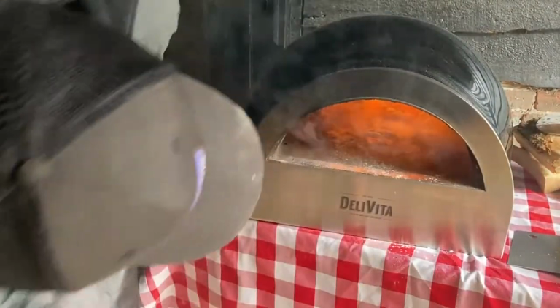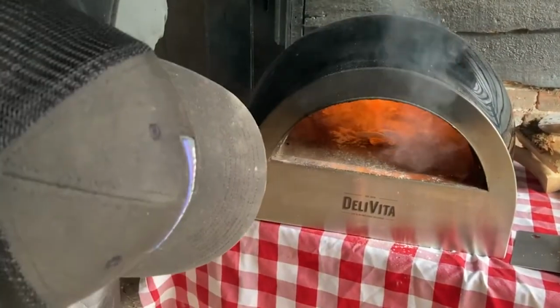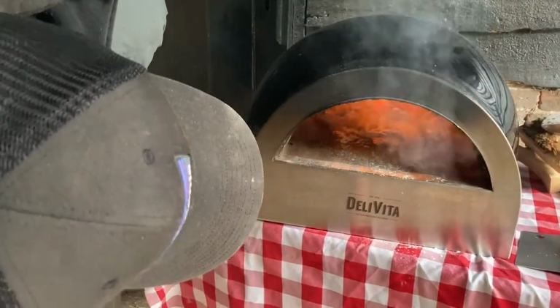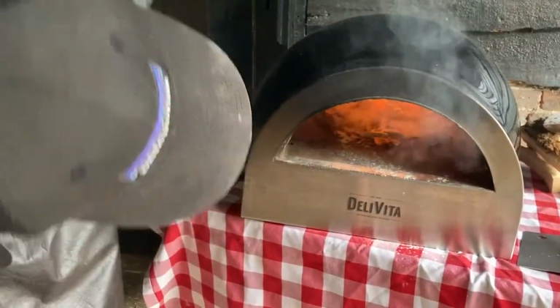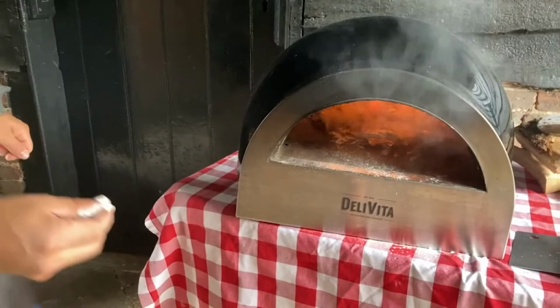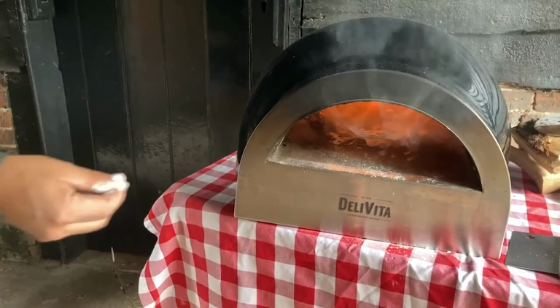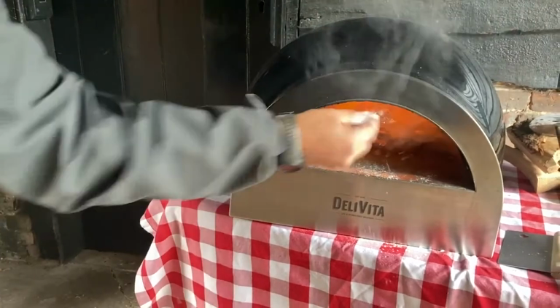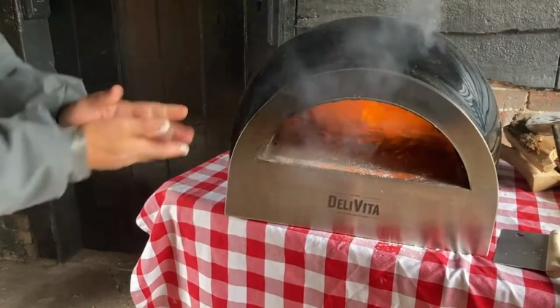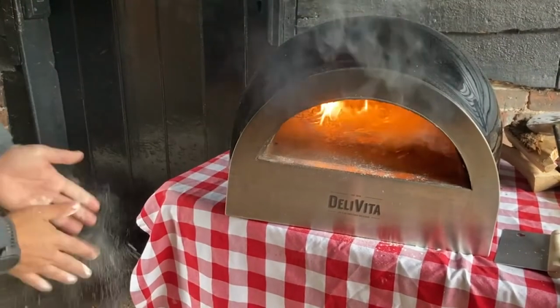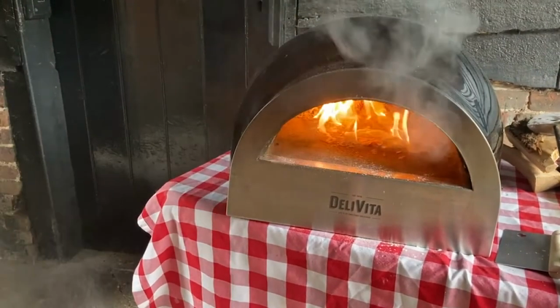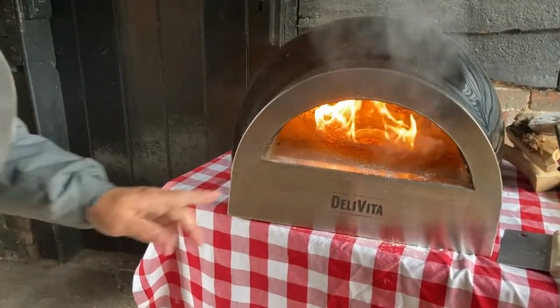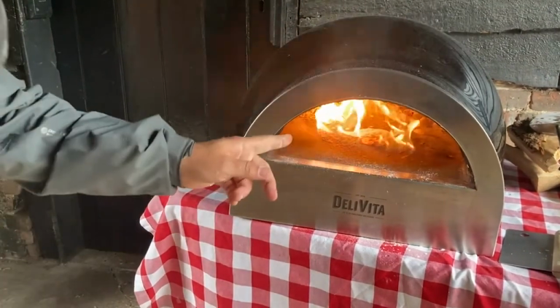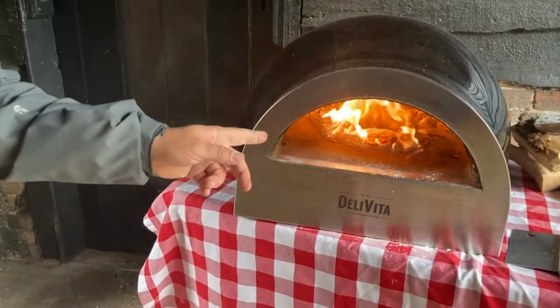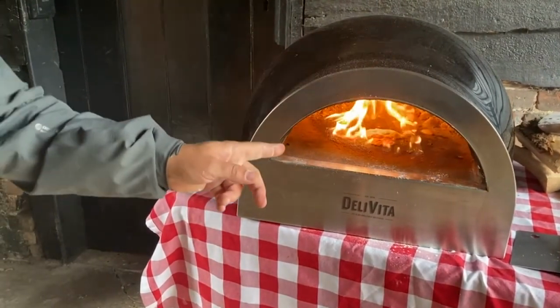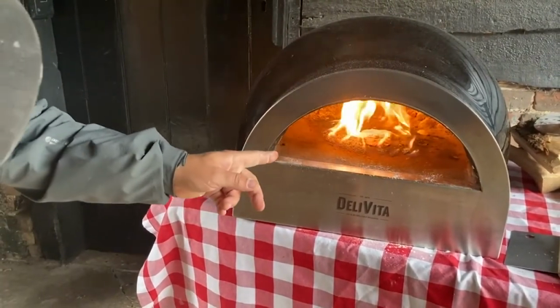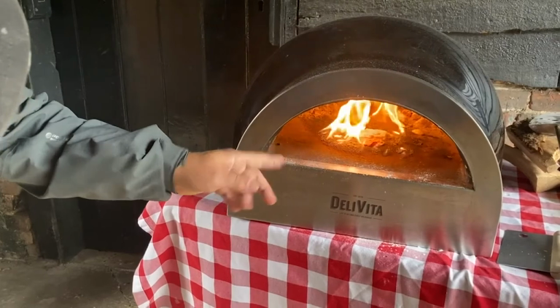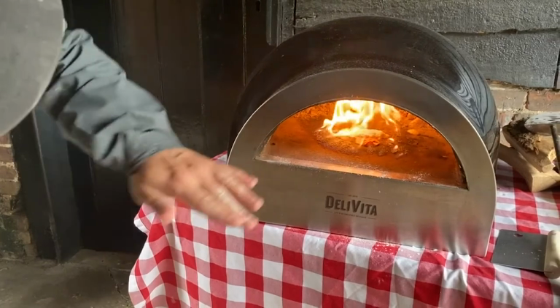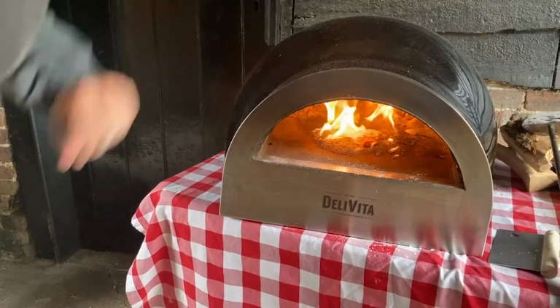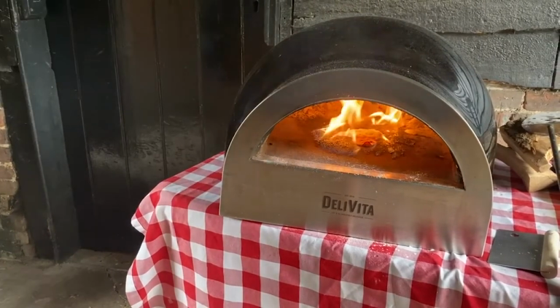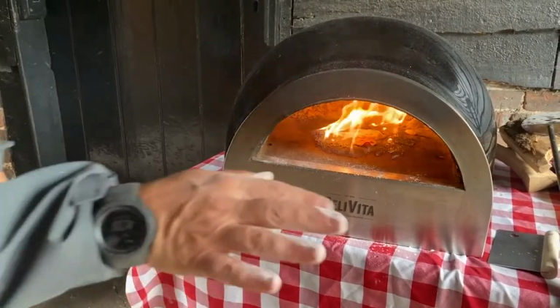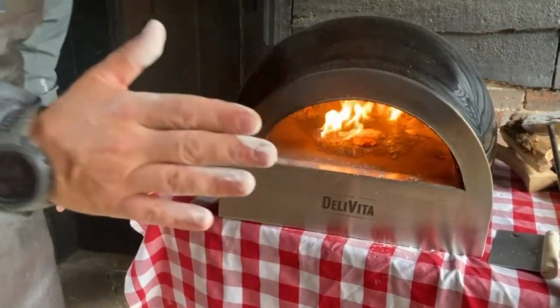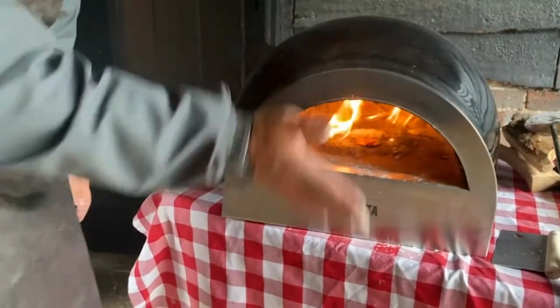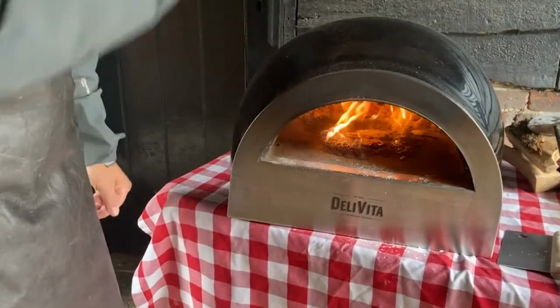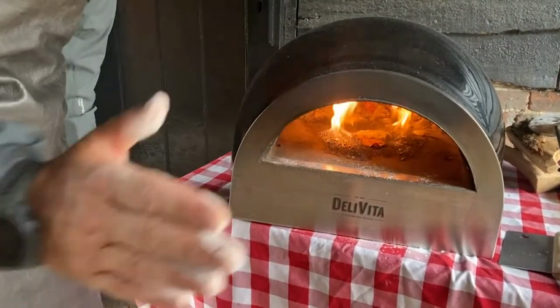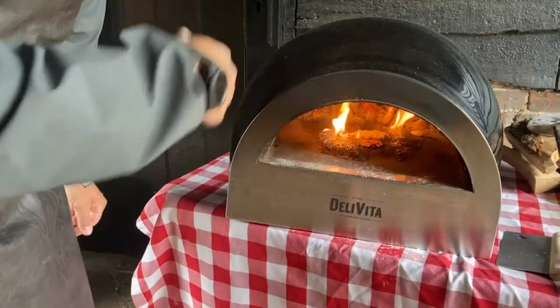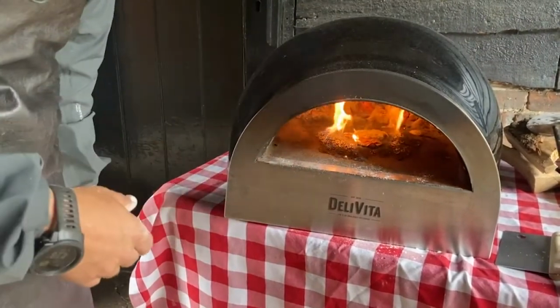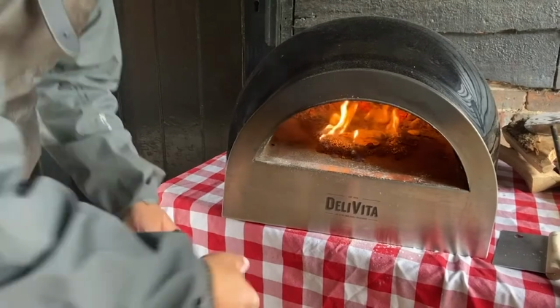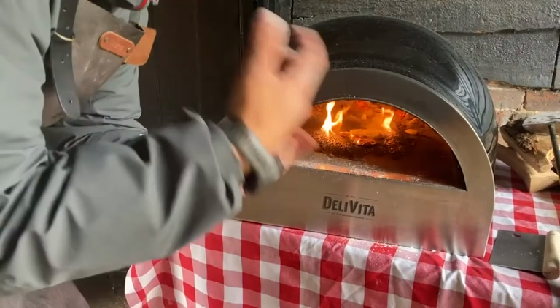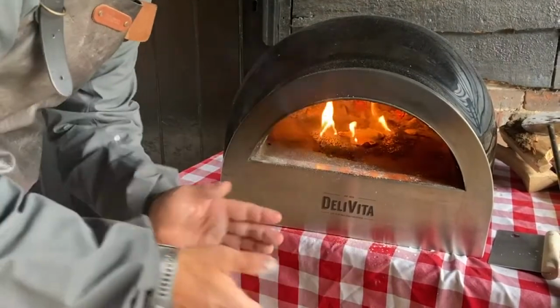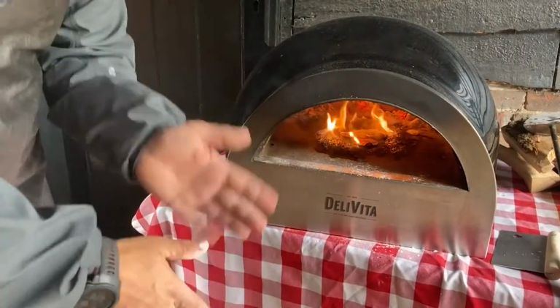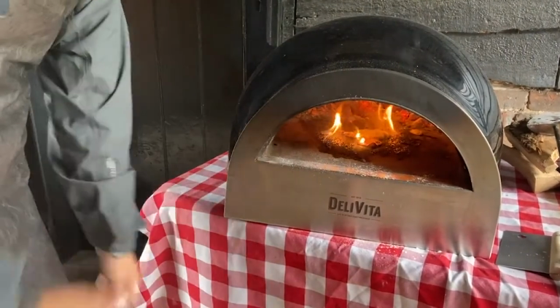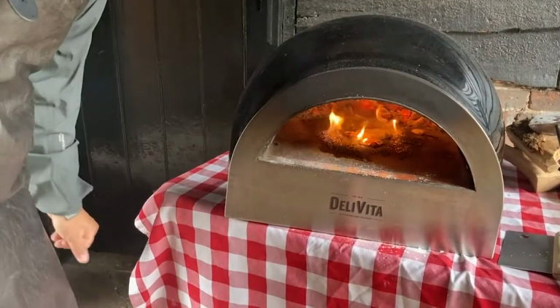The flour will burn out and clean your base — you can see it cleaning everything. Then use your oven brush to sweep it all the way back into the fire, and your oven is ready to go again.